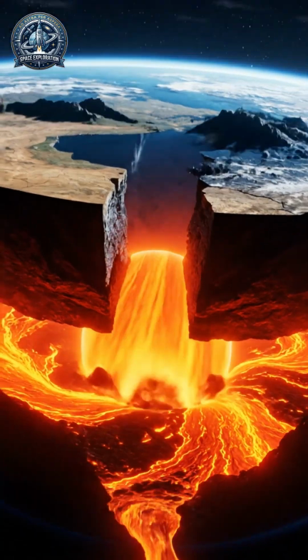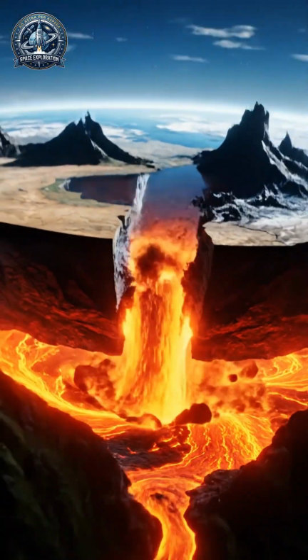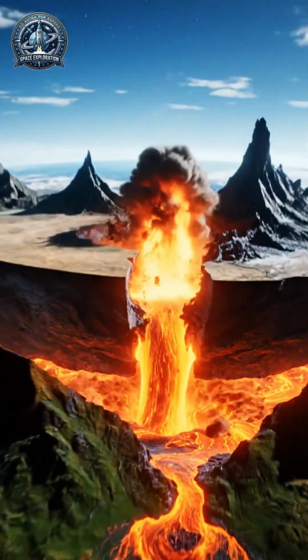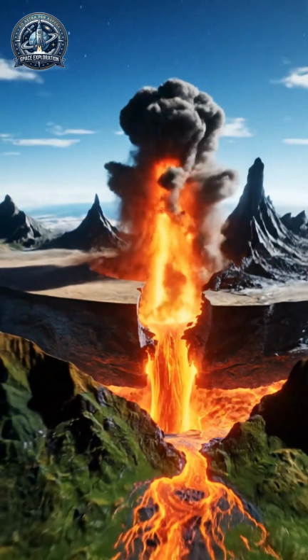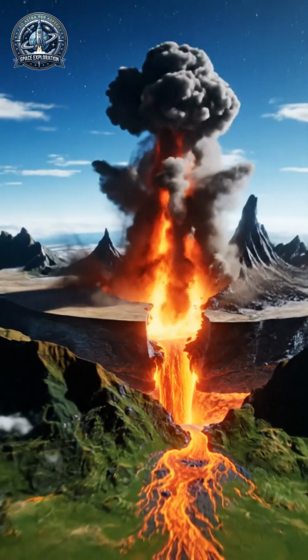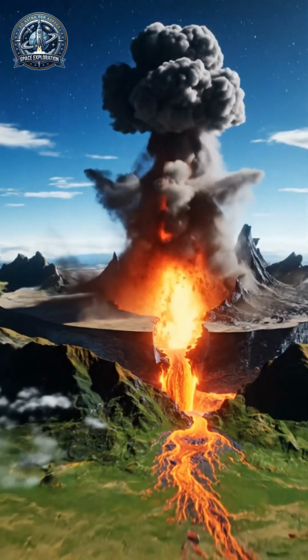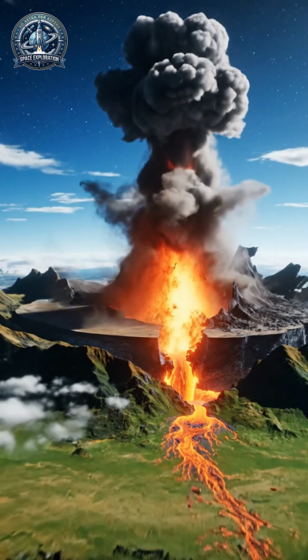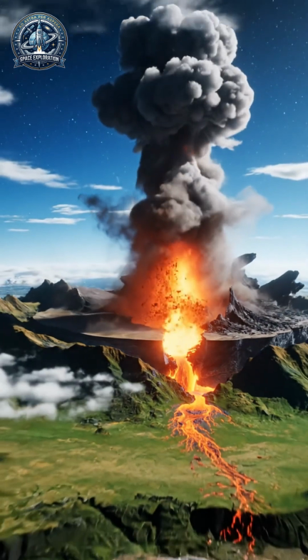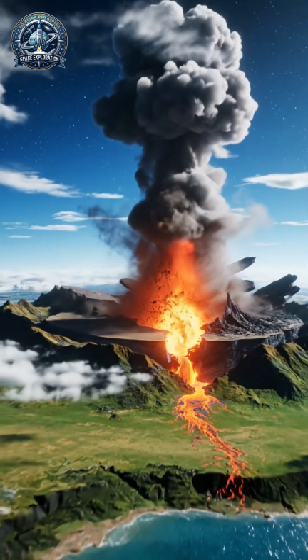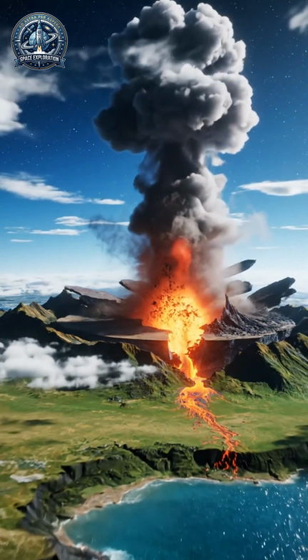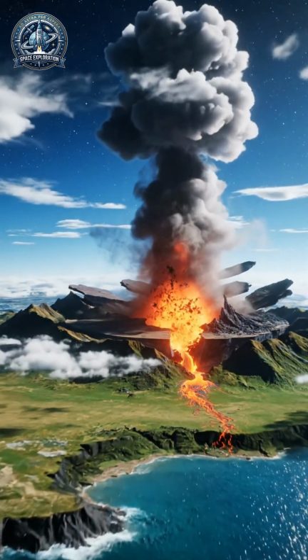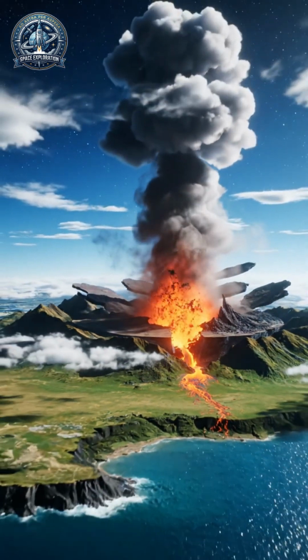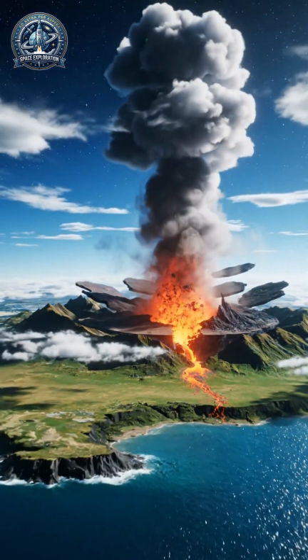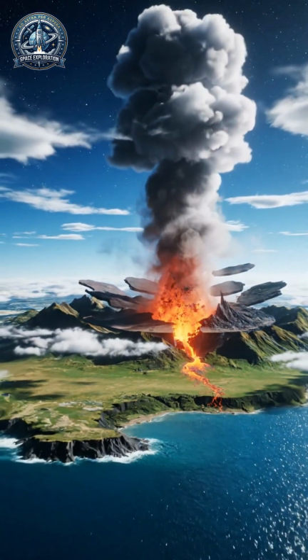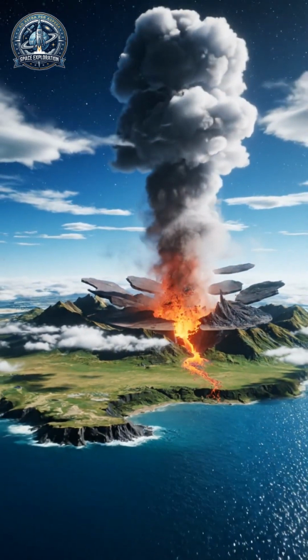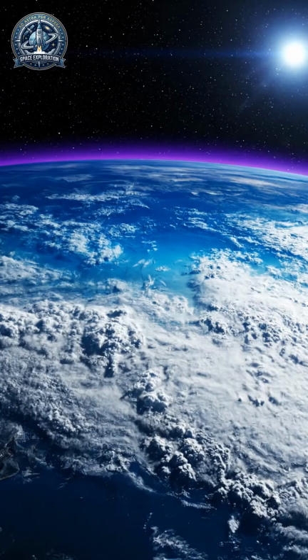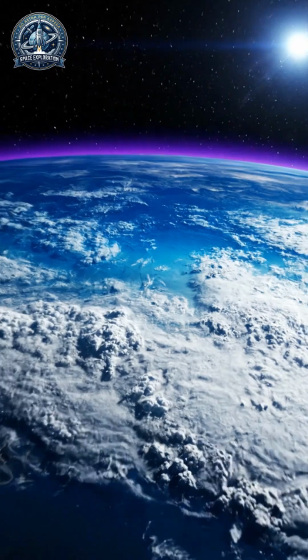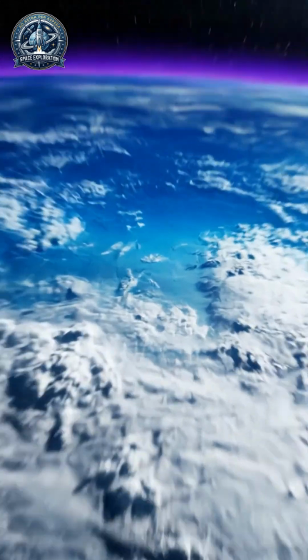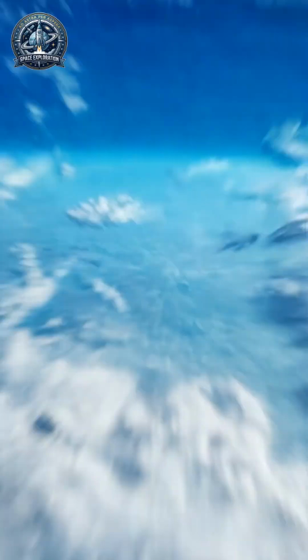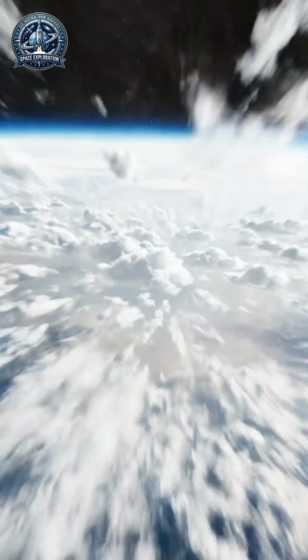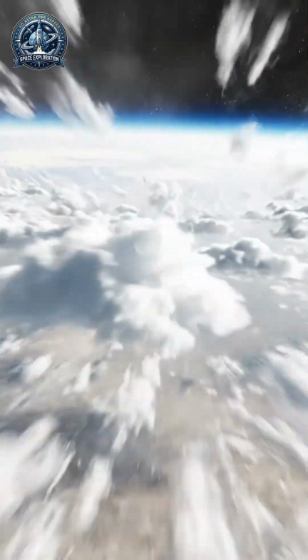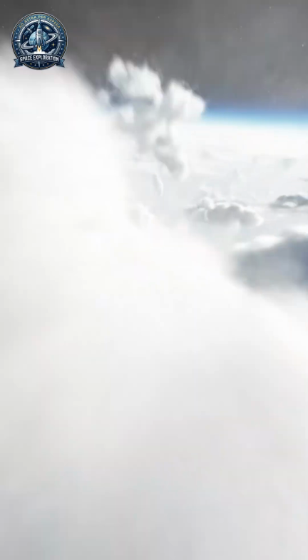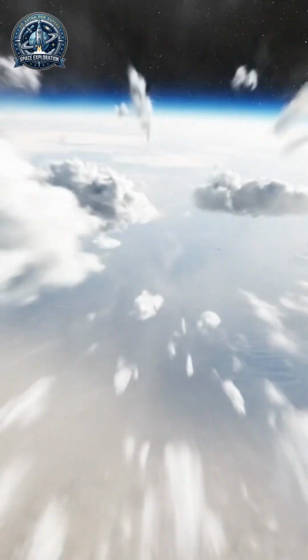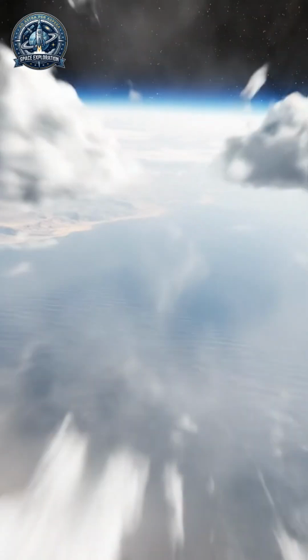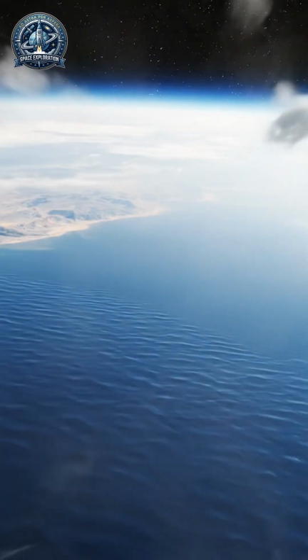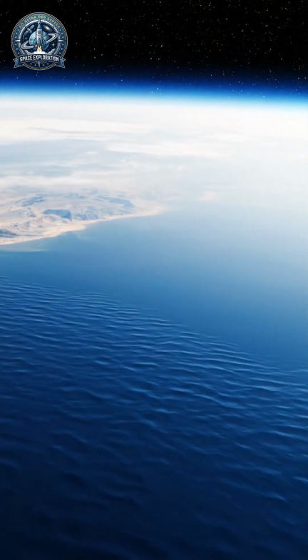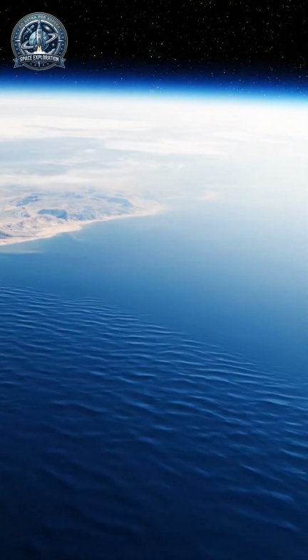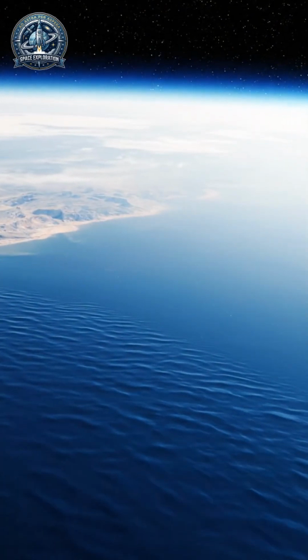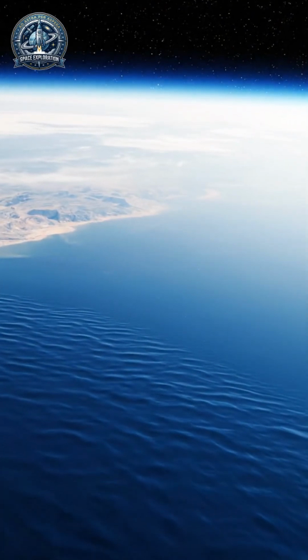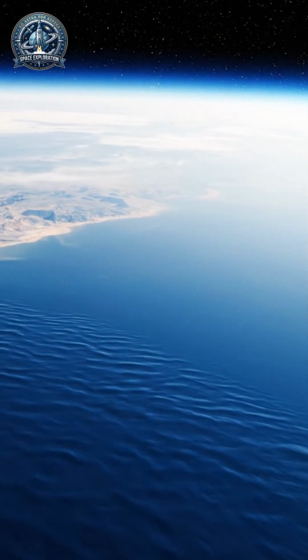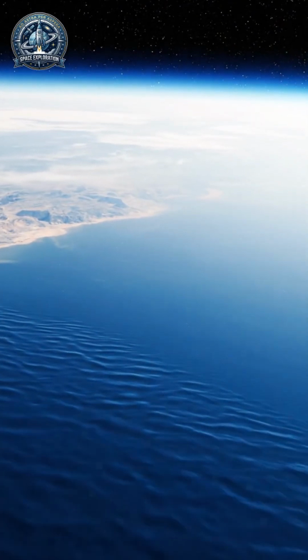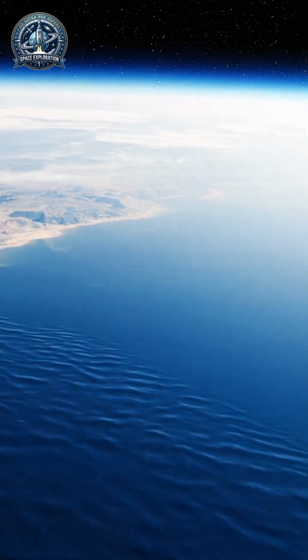While we have discovered thousands of exoplanets in these zones, 'habitable' does not always mean 'inhabited.' These regions represent our best chance of finding a second home, but the chemistry of life remains a complex puzzle we are only beginning to solve.